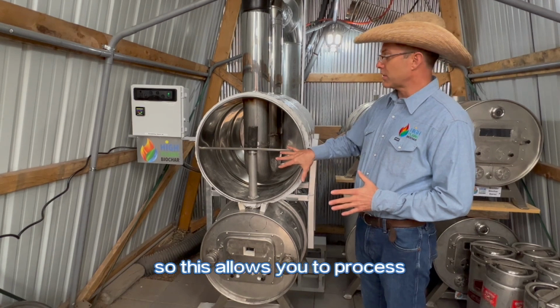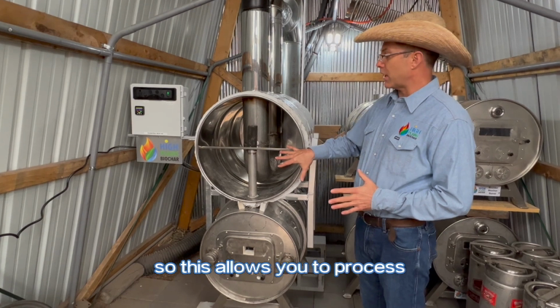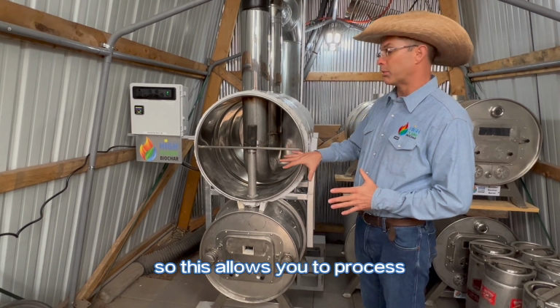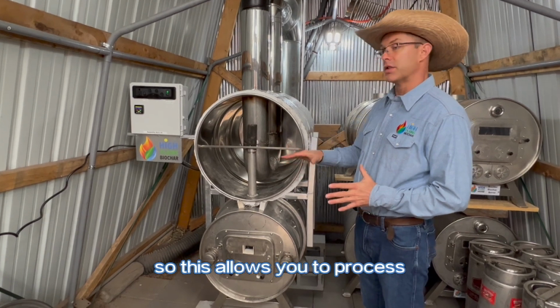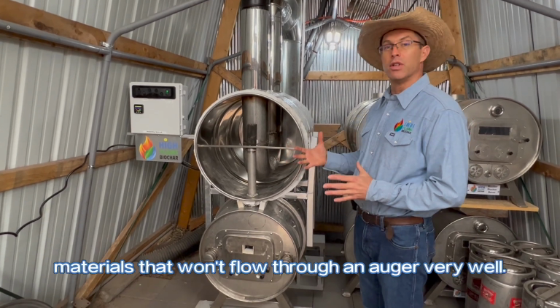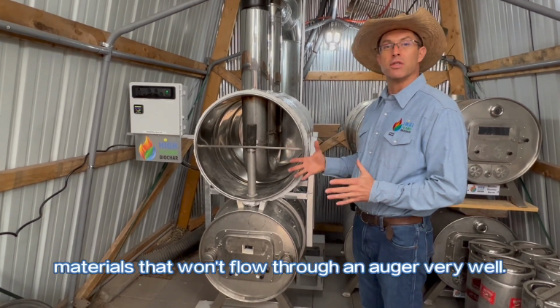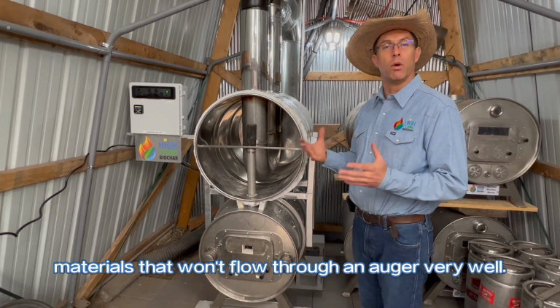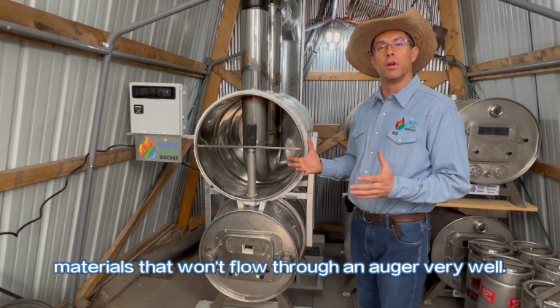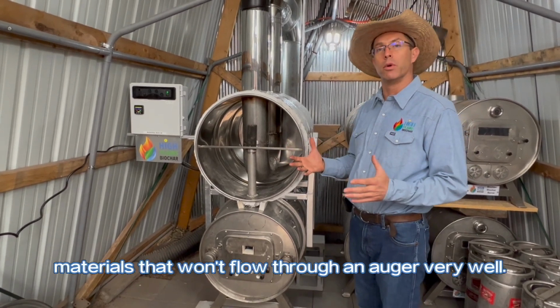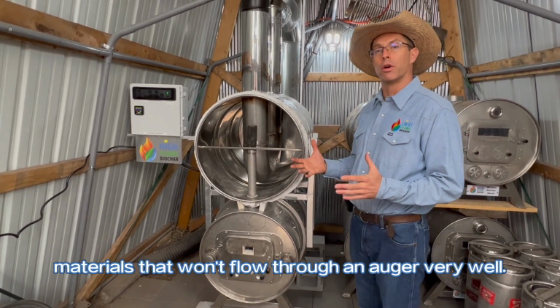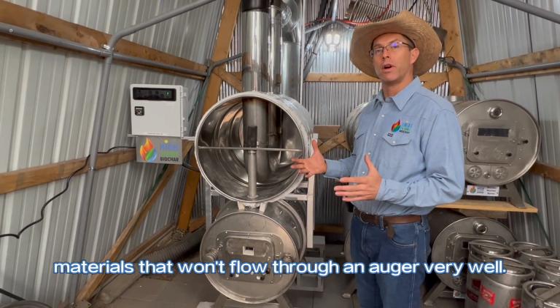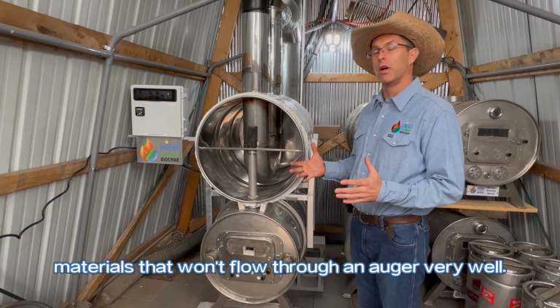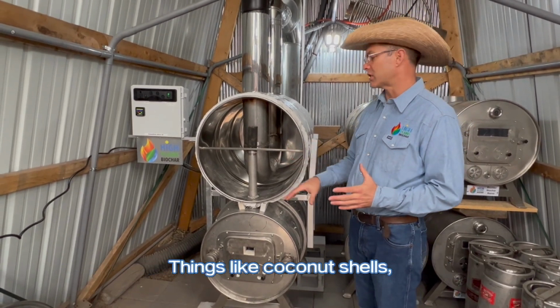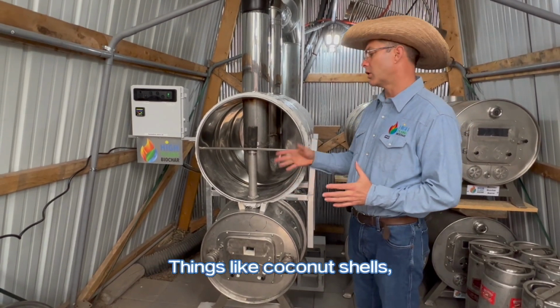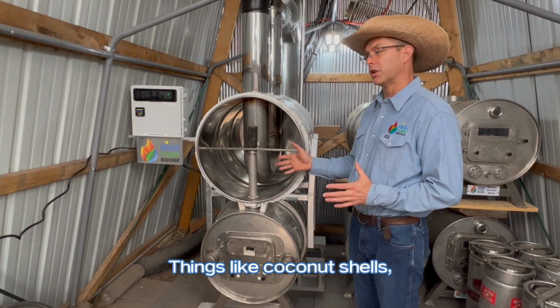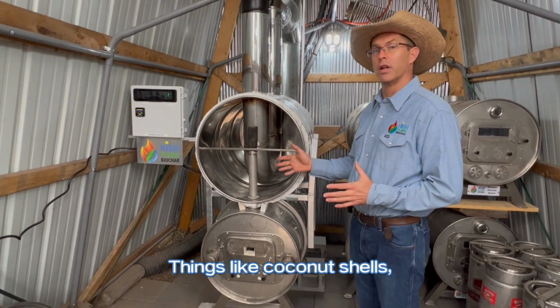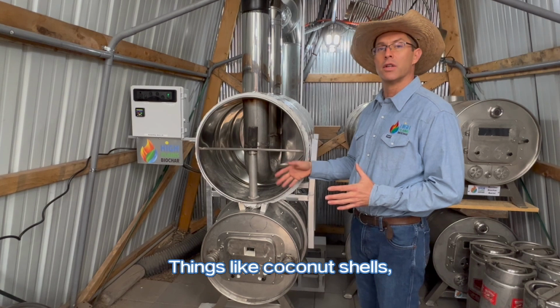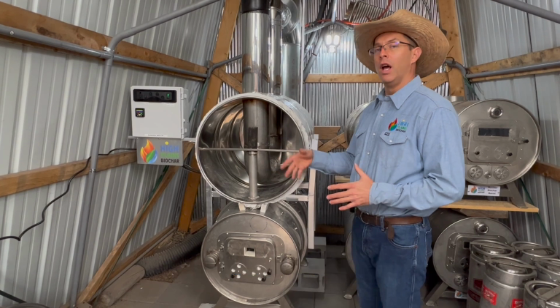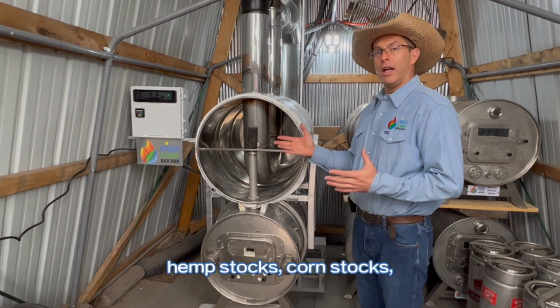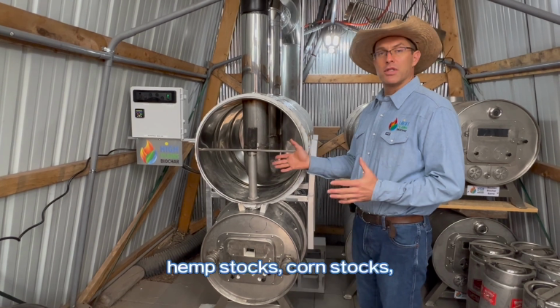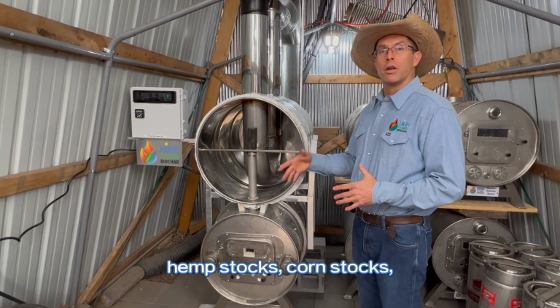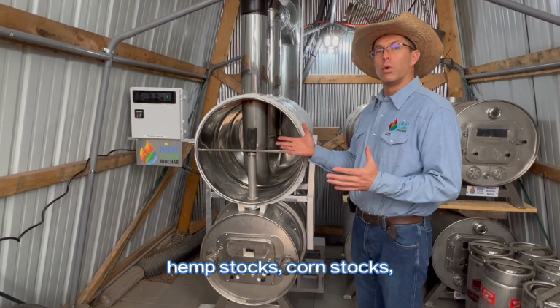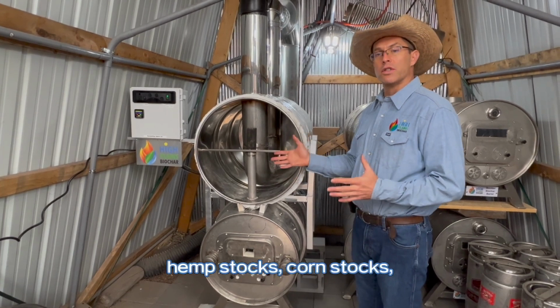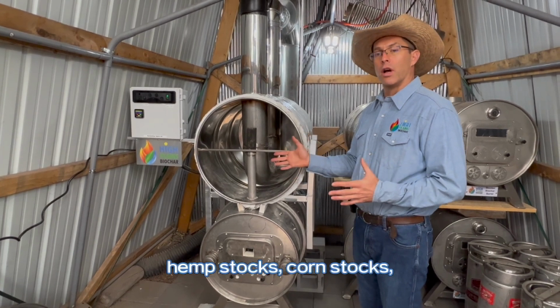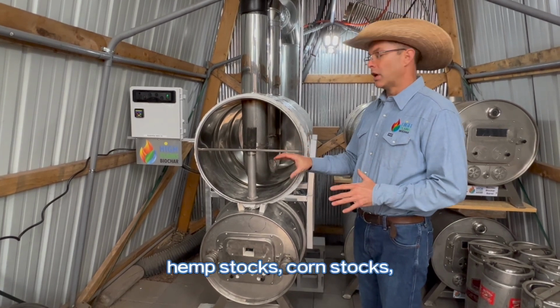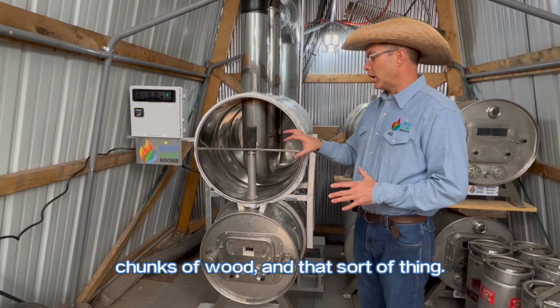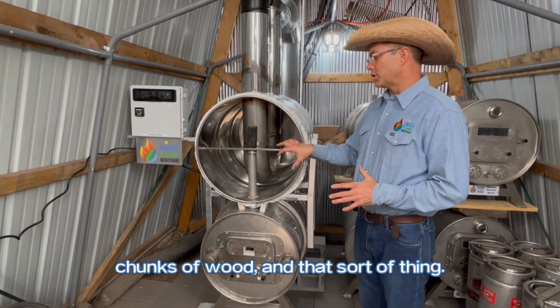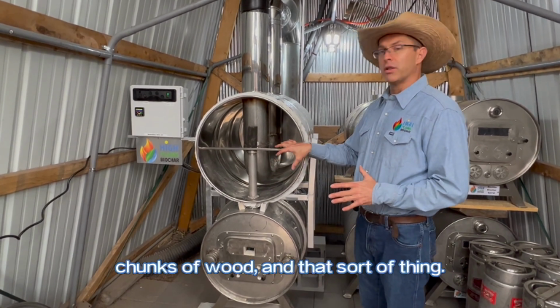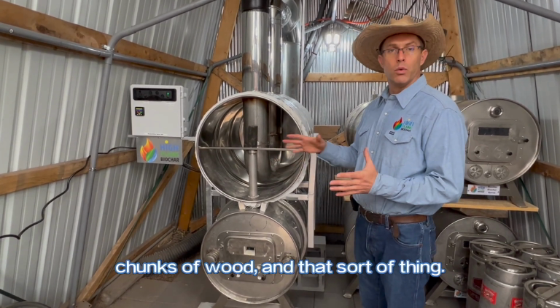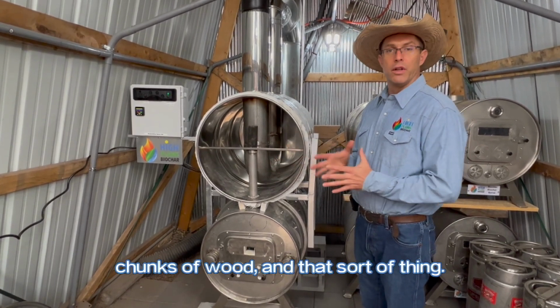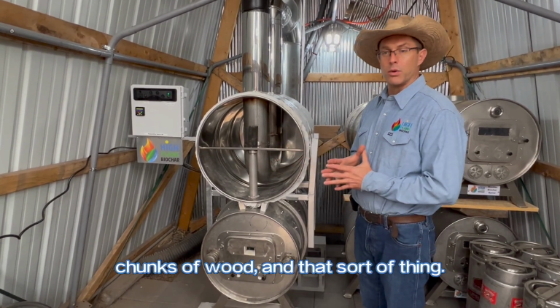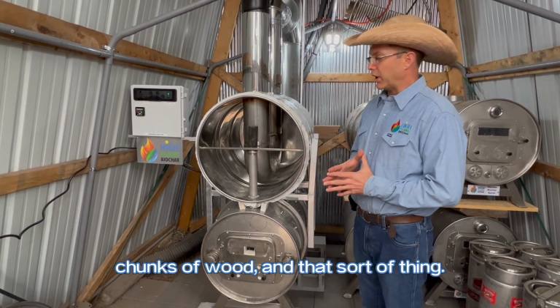So this allows you to process materials that won't flow through an auger very well — things like coconut shells, hemp stalks, corn stalks, chunks of wood, and that sort of thing.